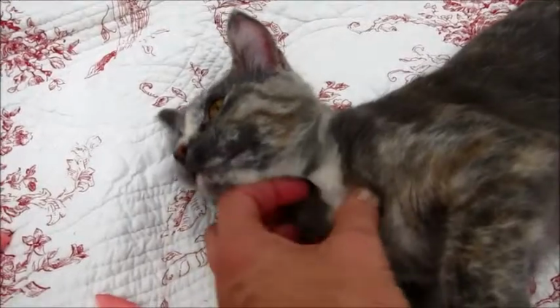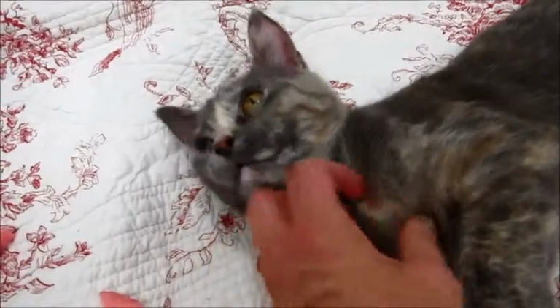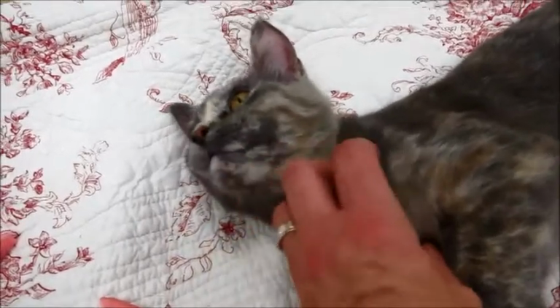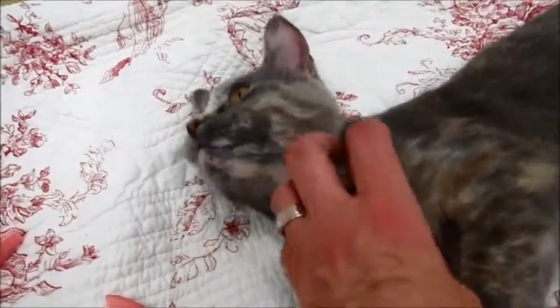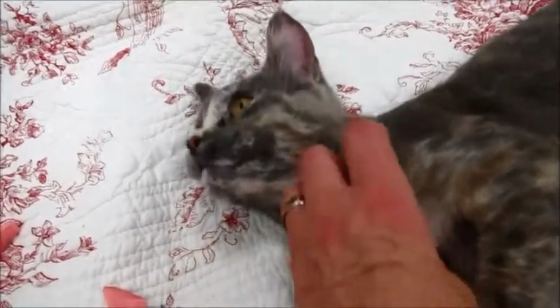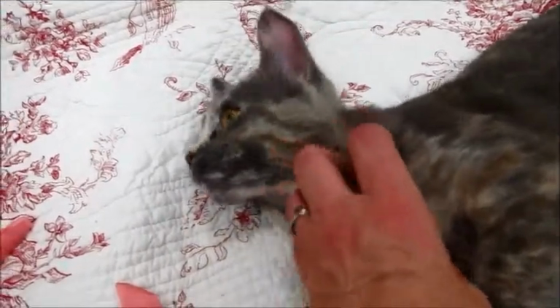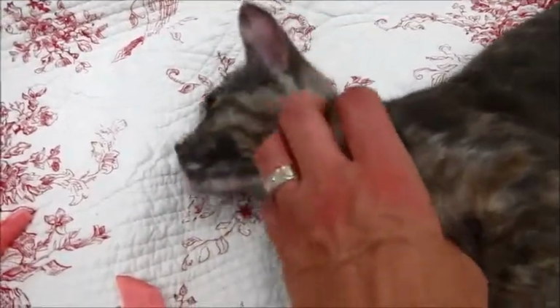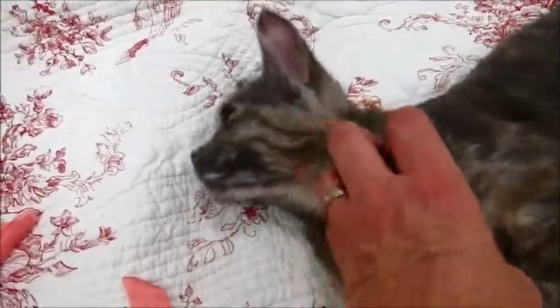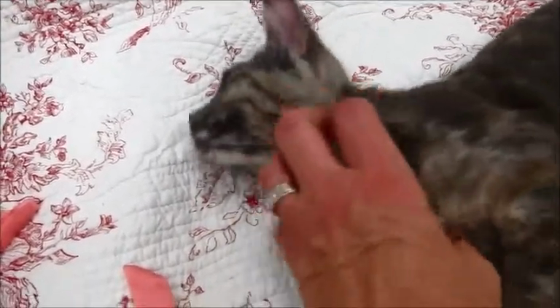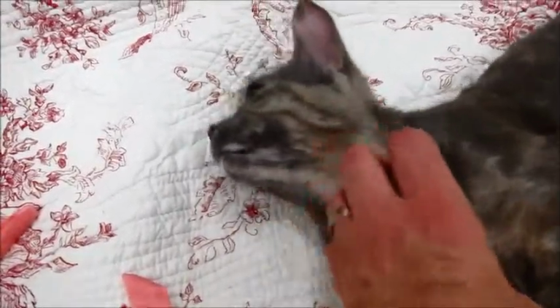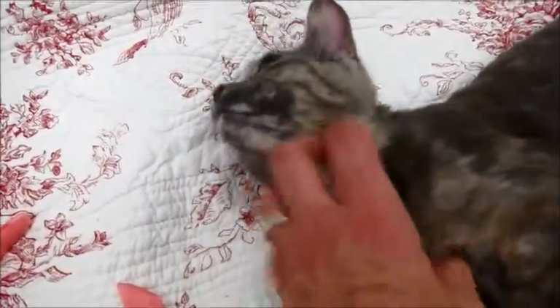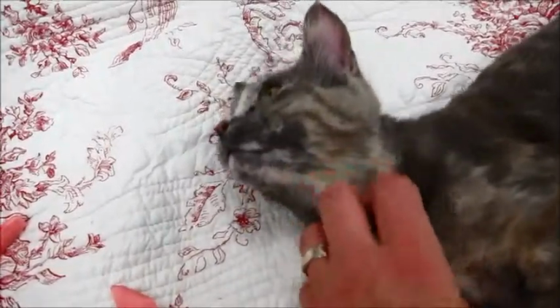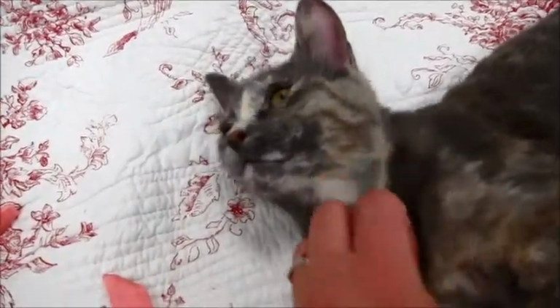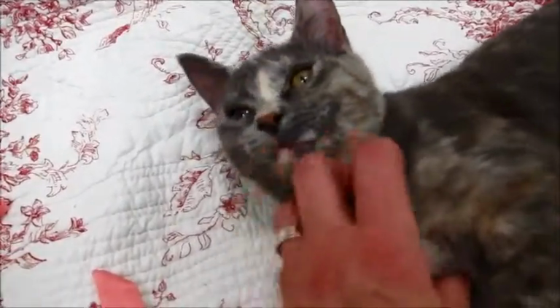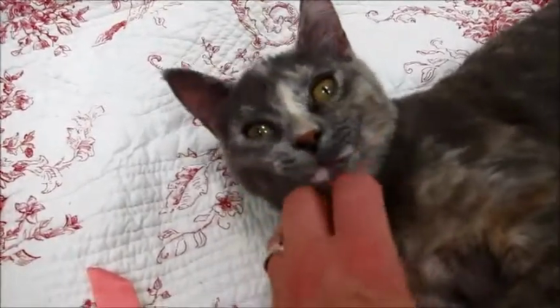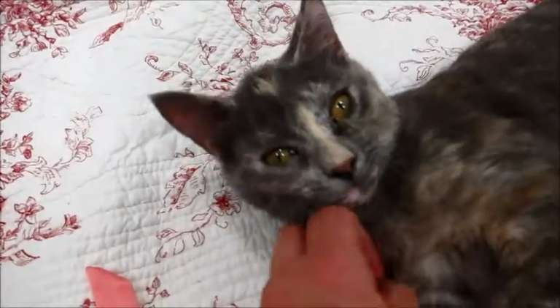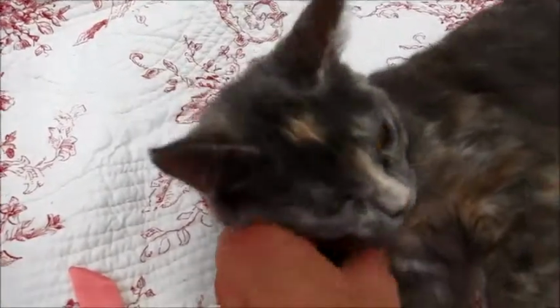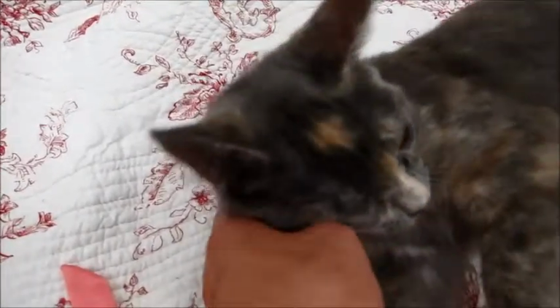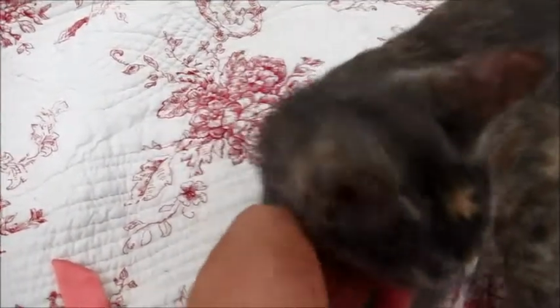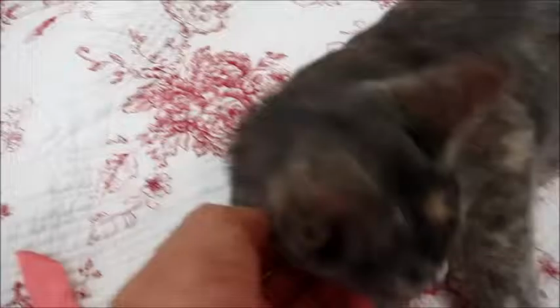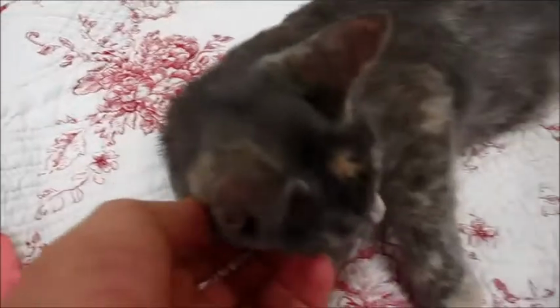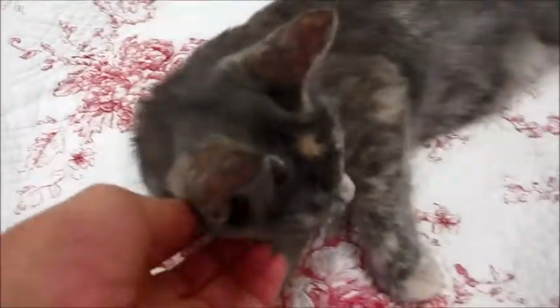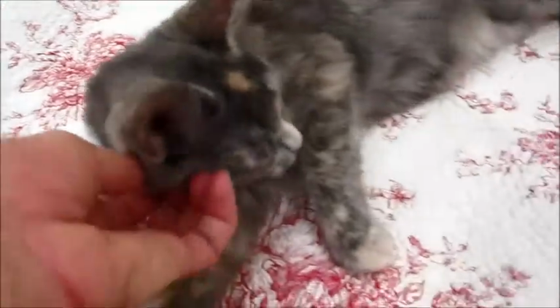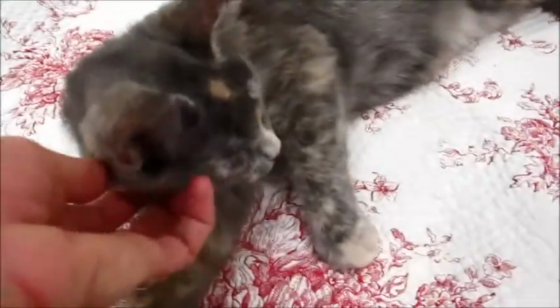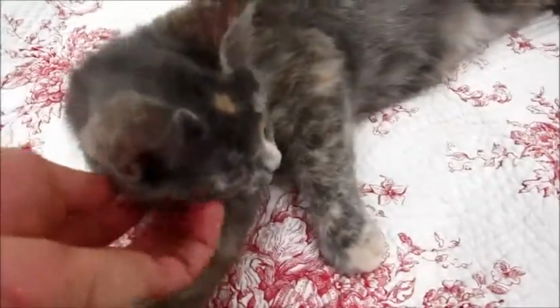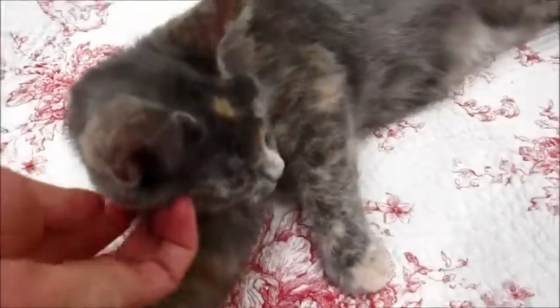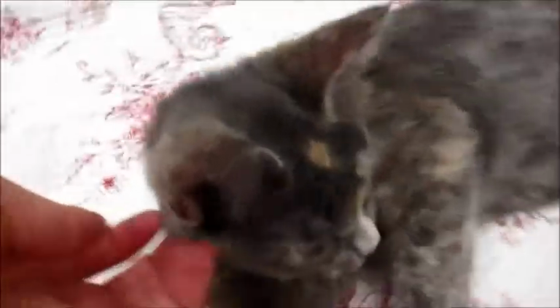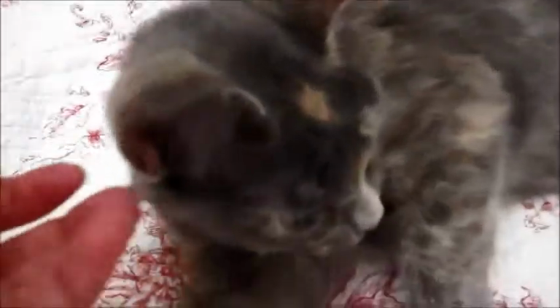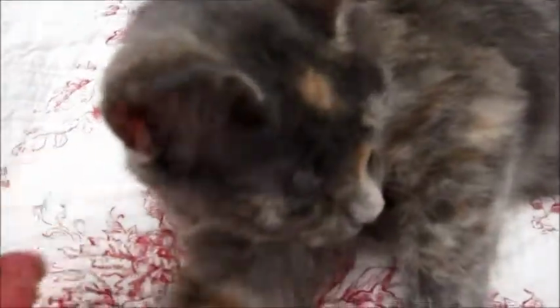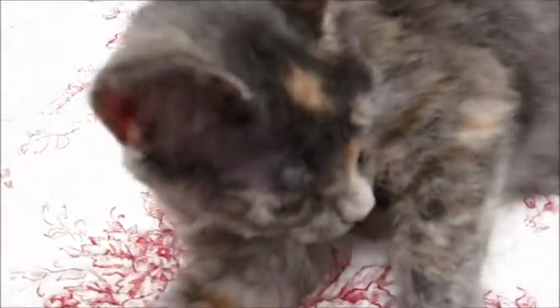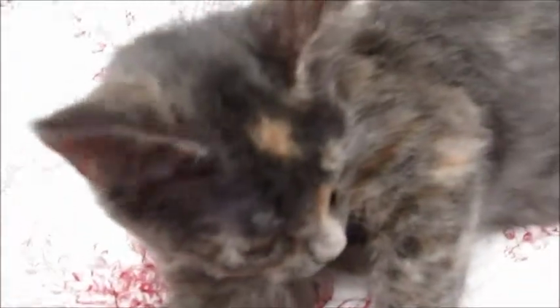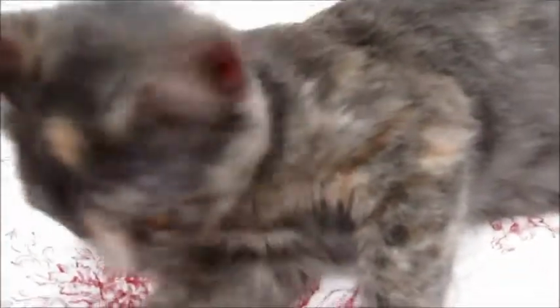Just a little doll. Her family was crying when they had to give her up, and they called her Peaches. Look at the little dot on her head.